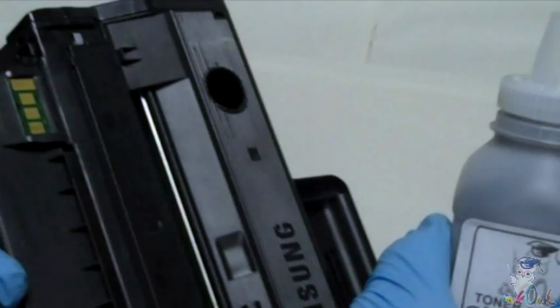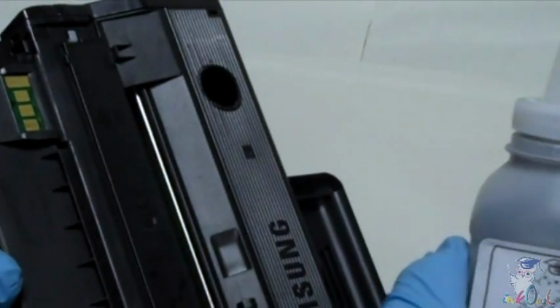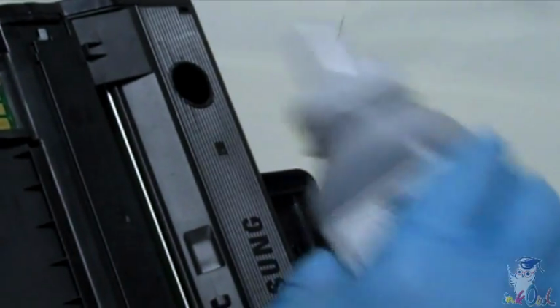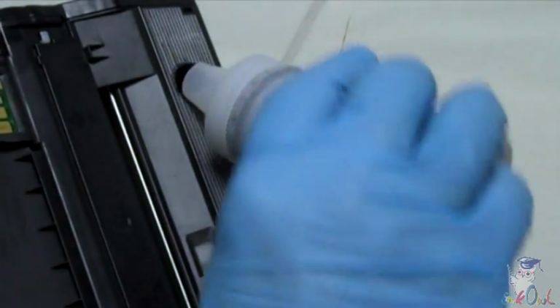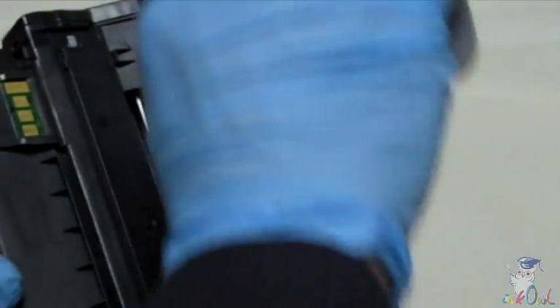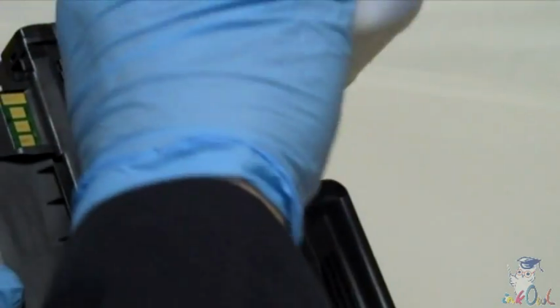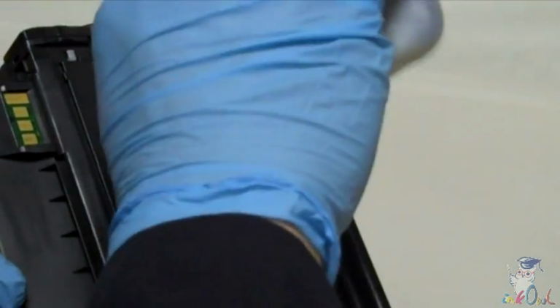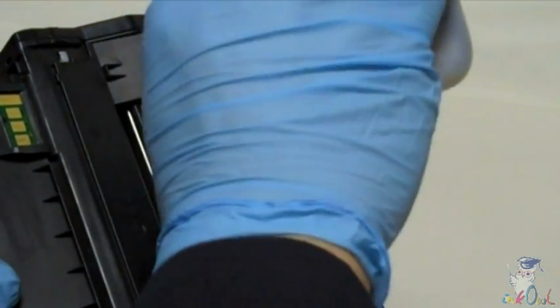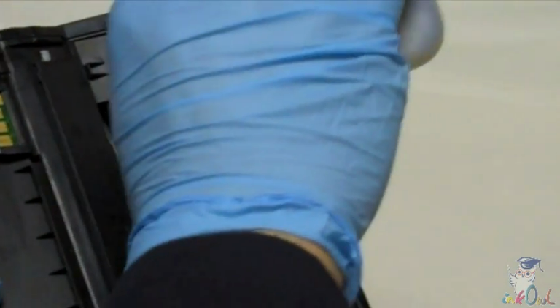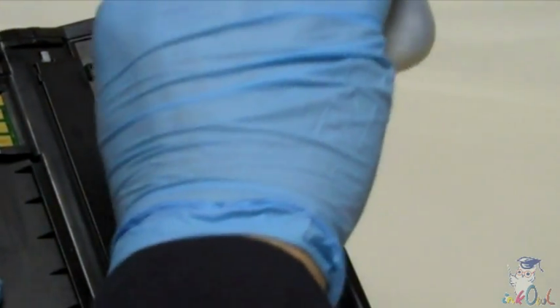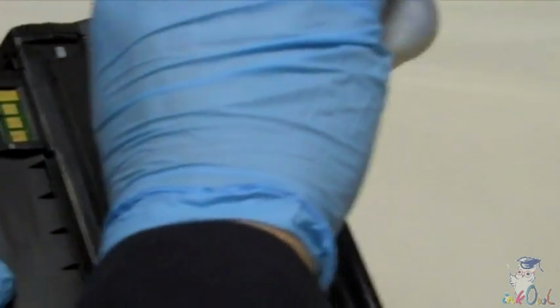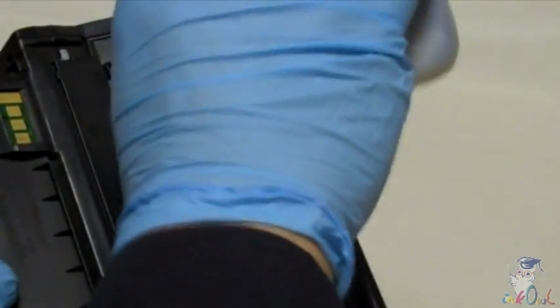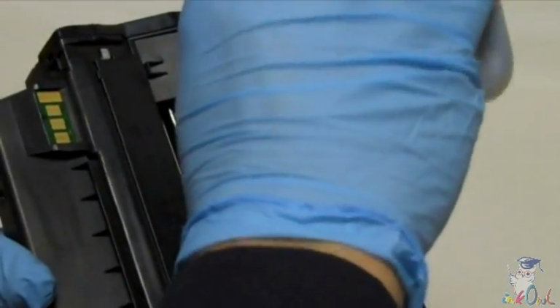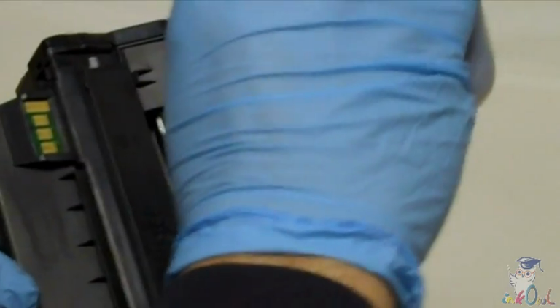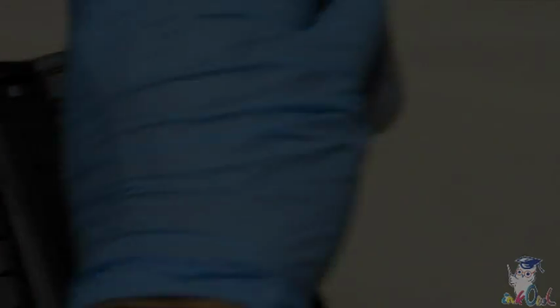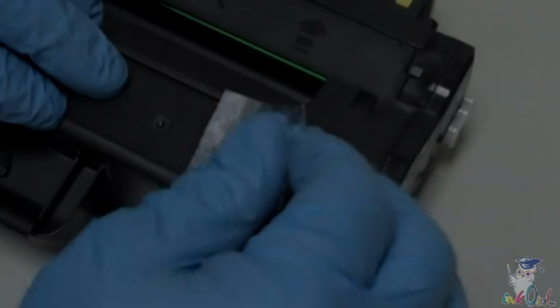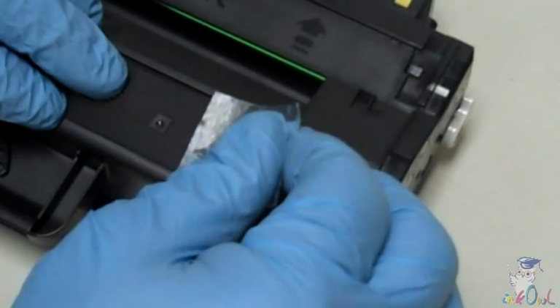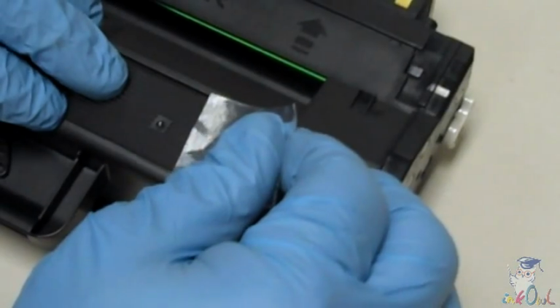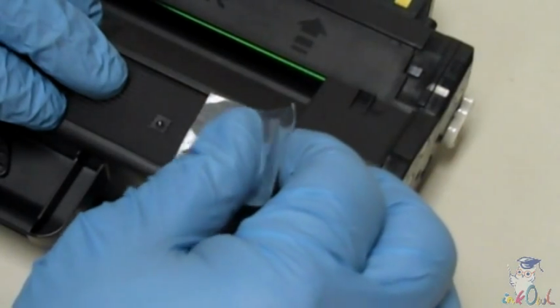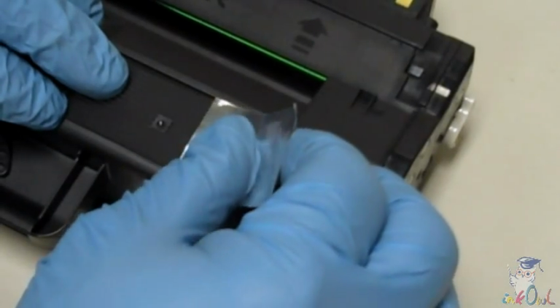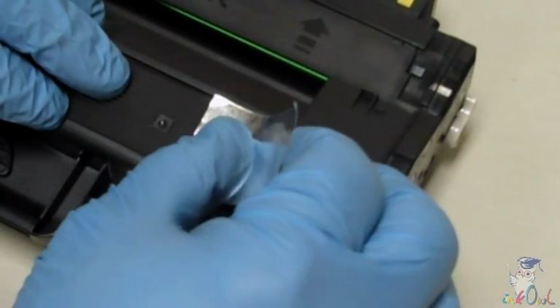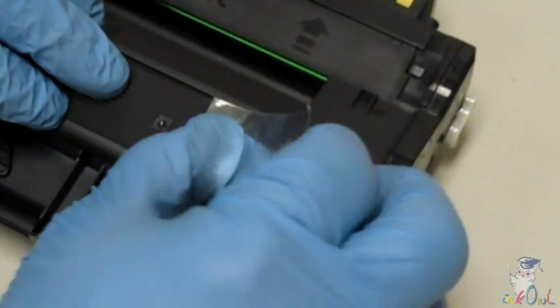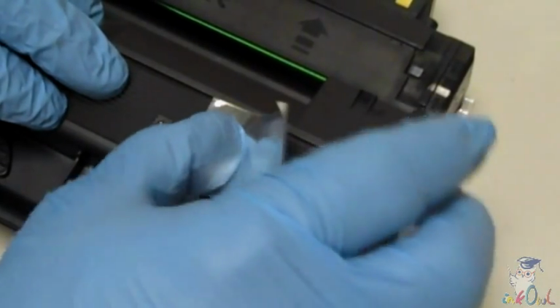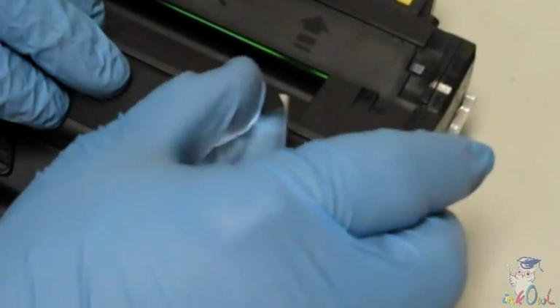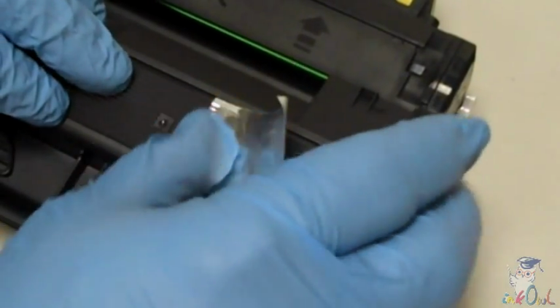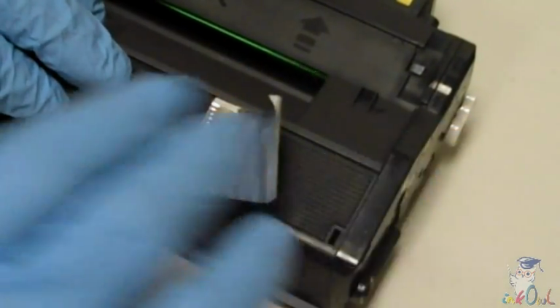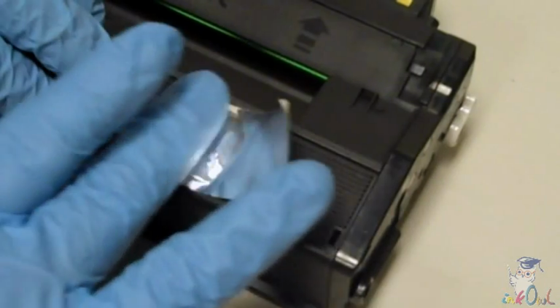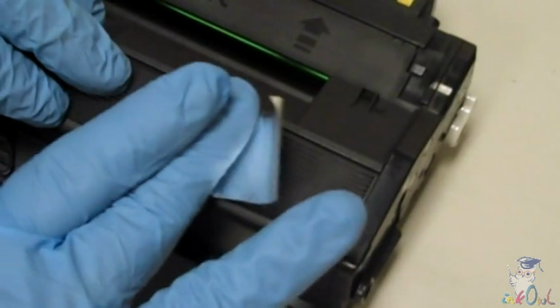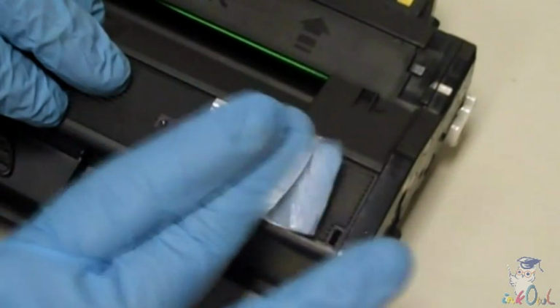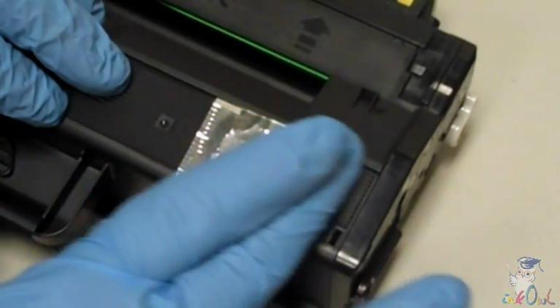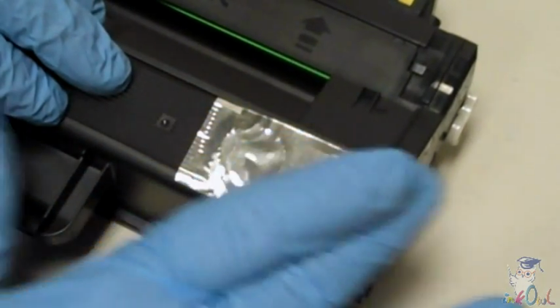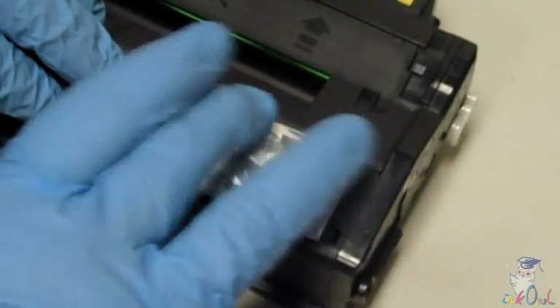Step 3: Gently pour the whole bottle right into the cartridge. Step 4: Seal the hole with some aluminum duct tape. The tape you need is included in the toner kit.